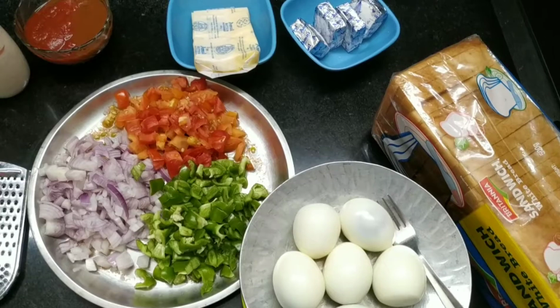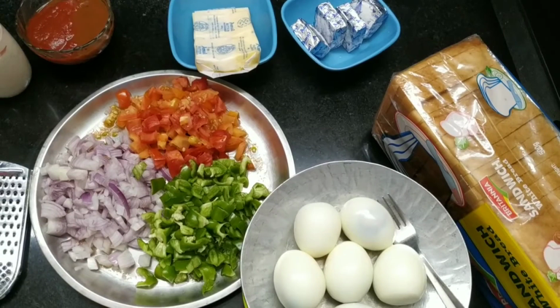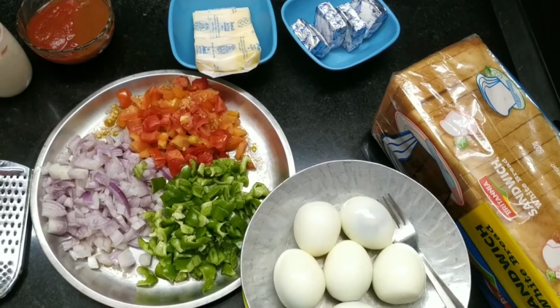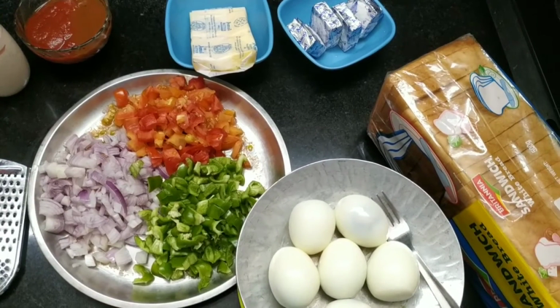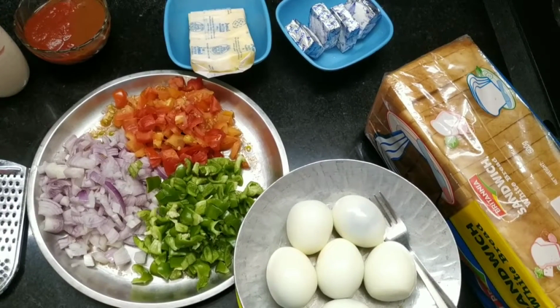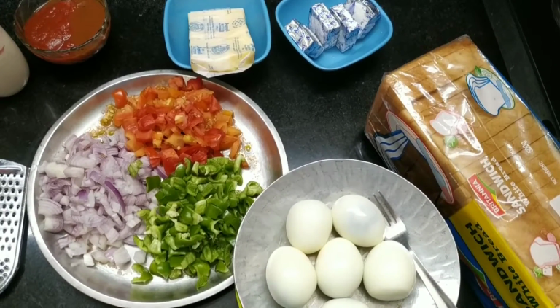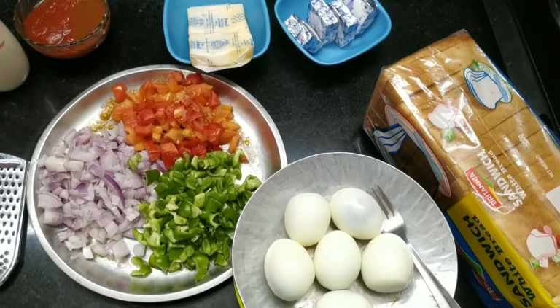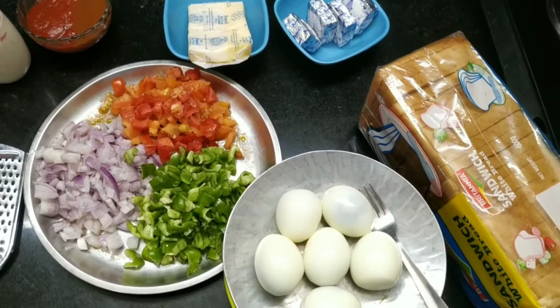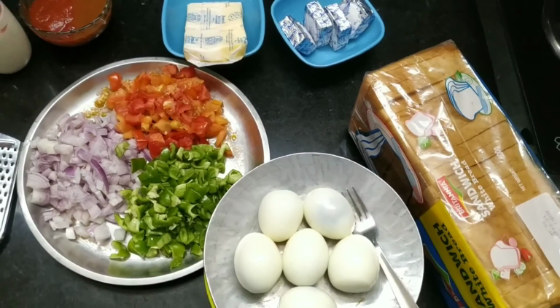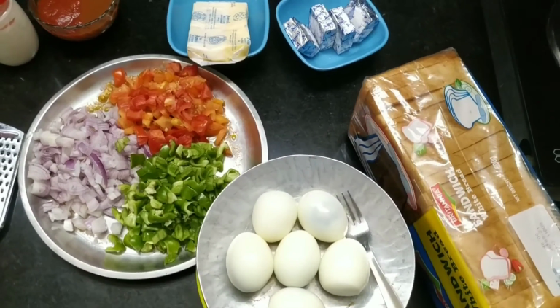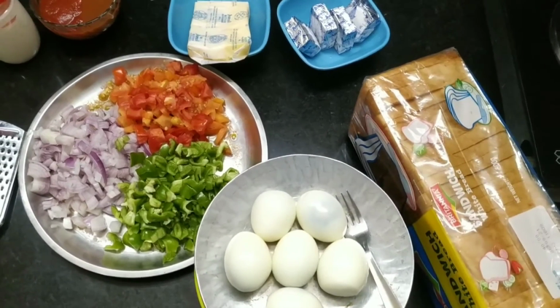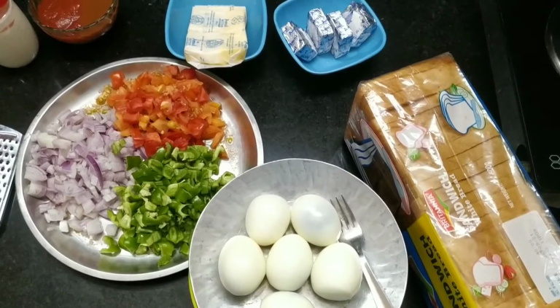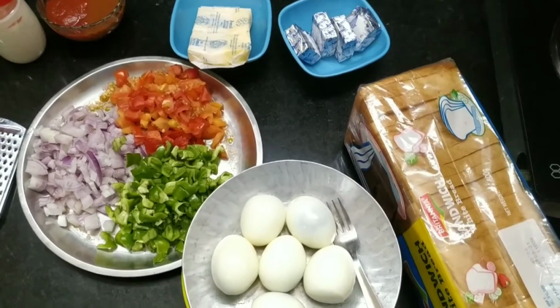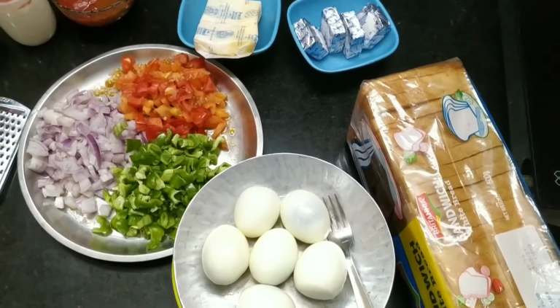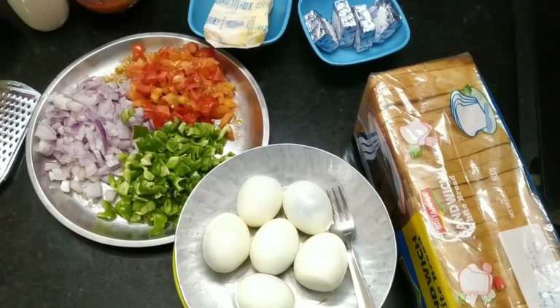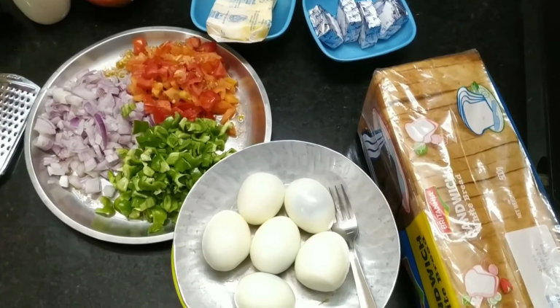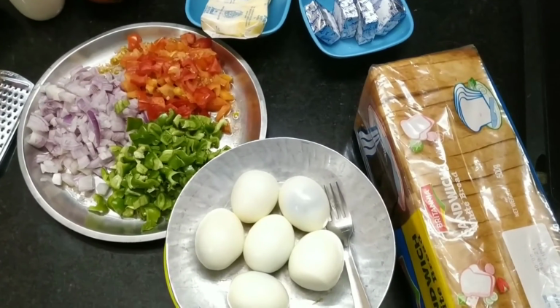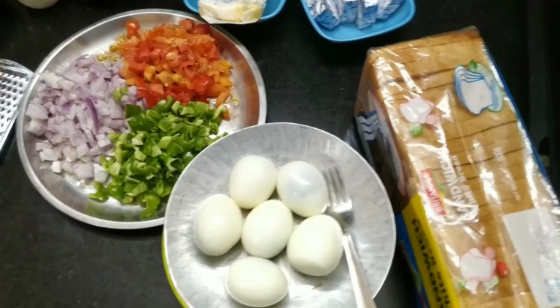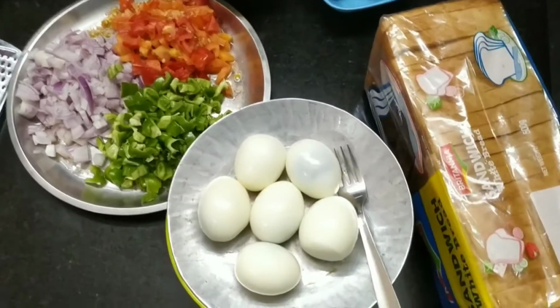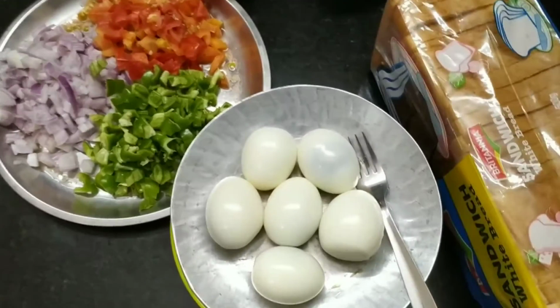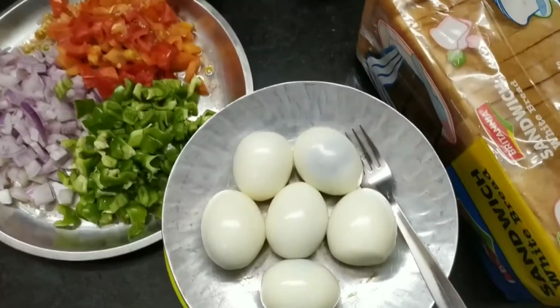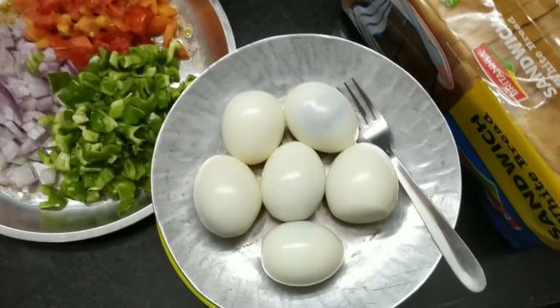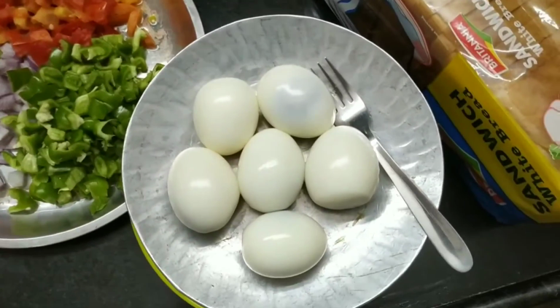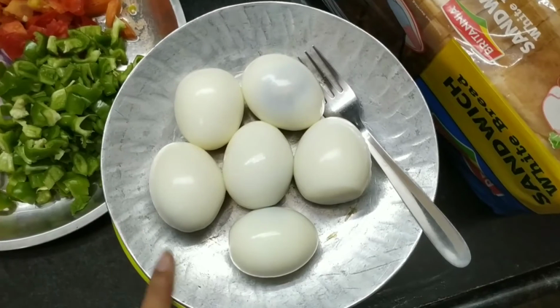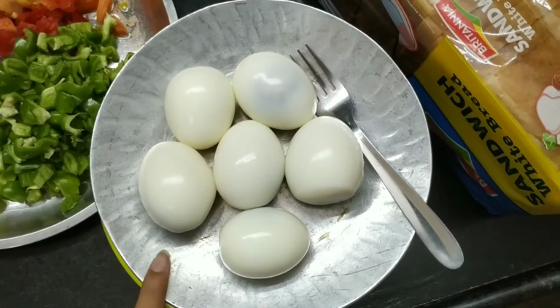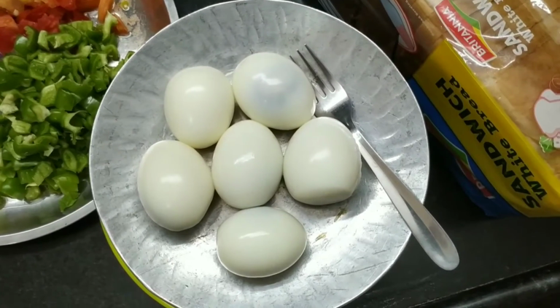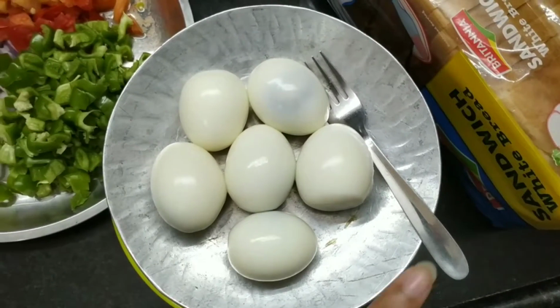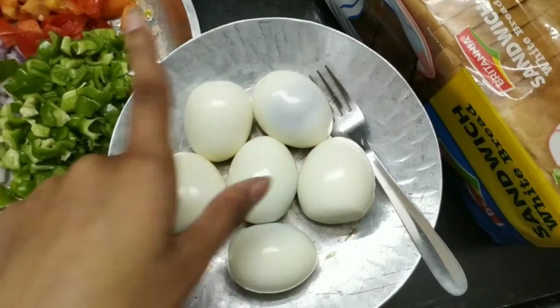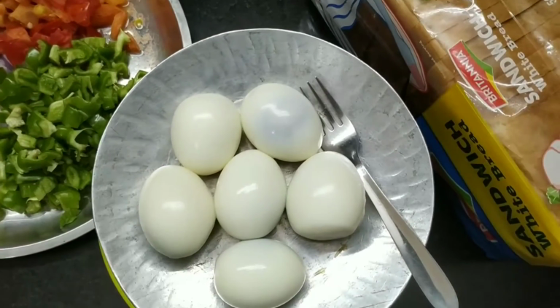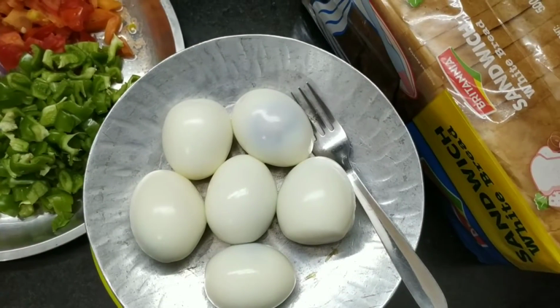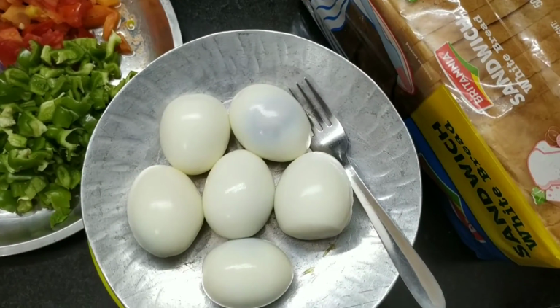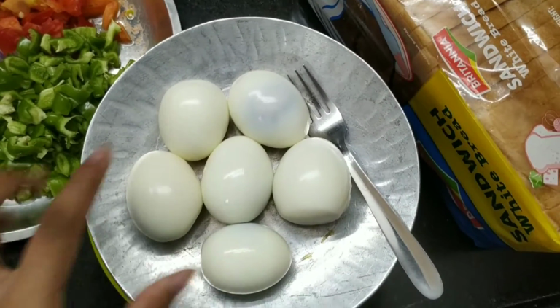Welcome to Shake's Kitchen Garden. Today we will teach you a vegetable egg cheese sandwich. First of all, we have boiled eggs. We have boiled them and peeled them.